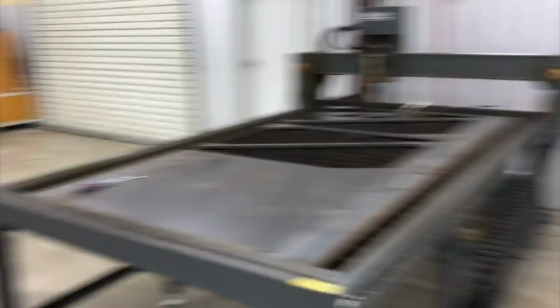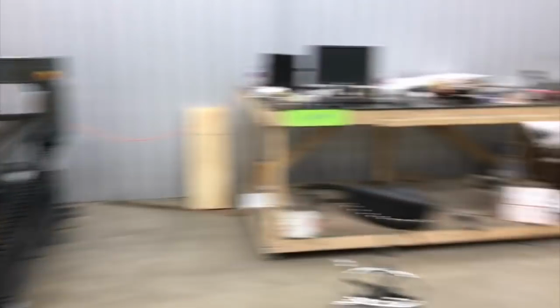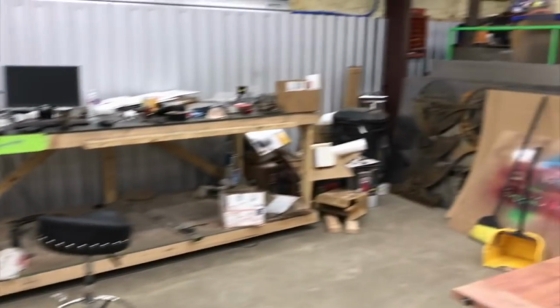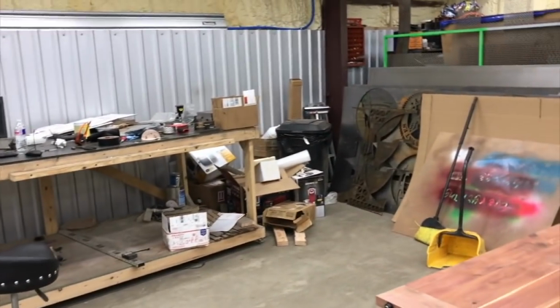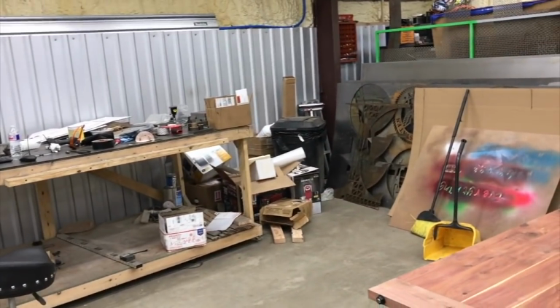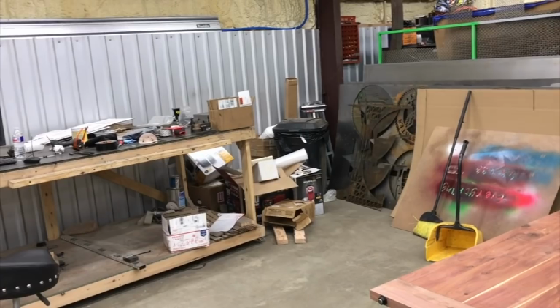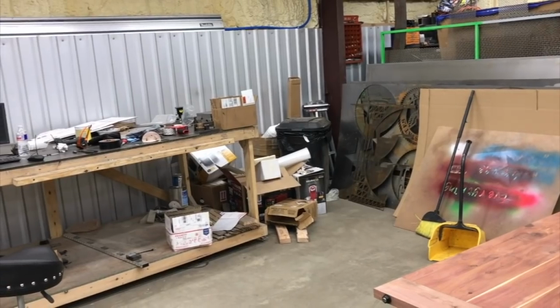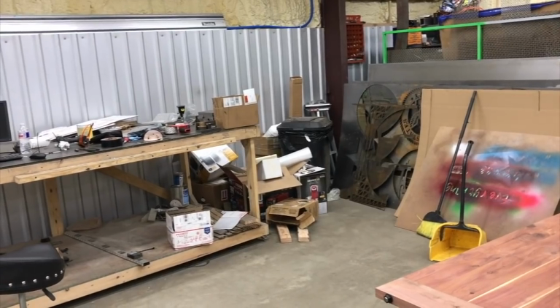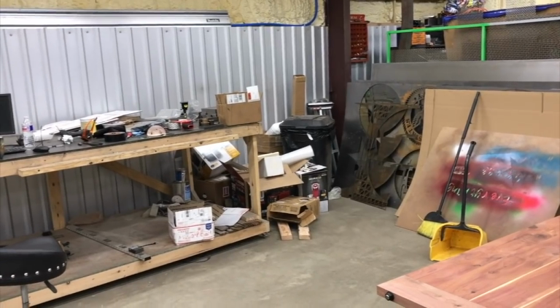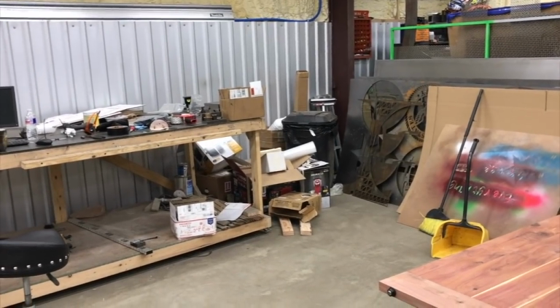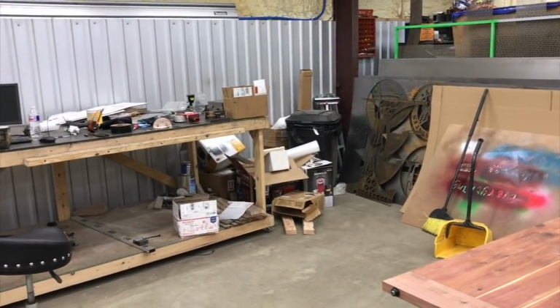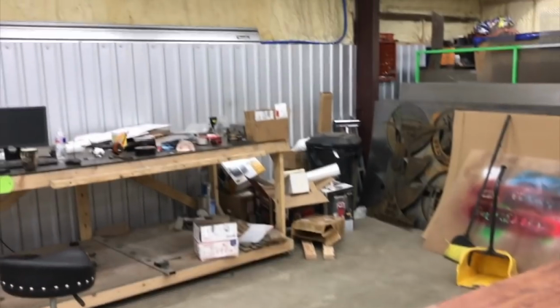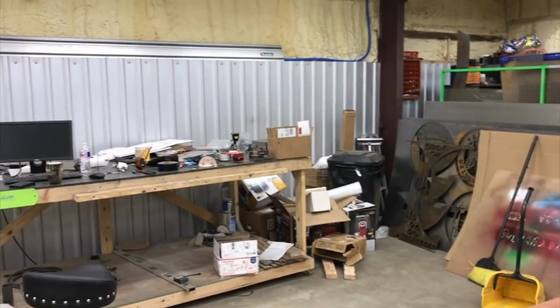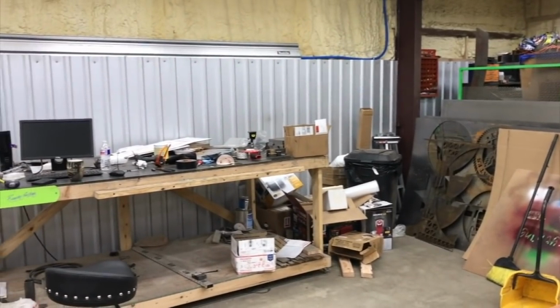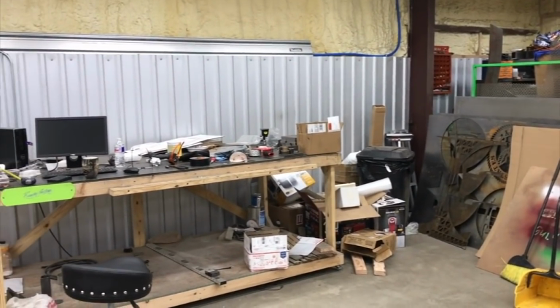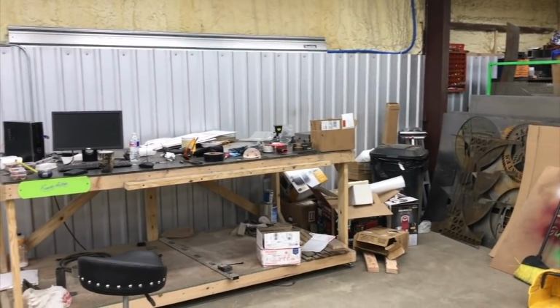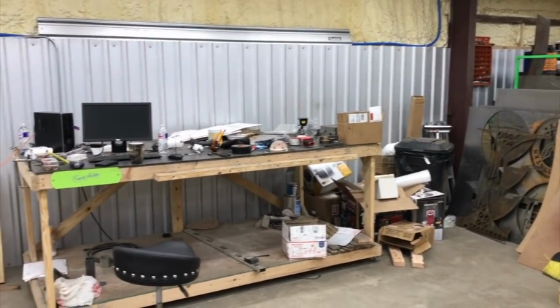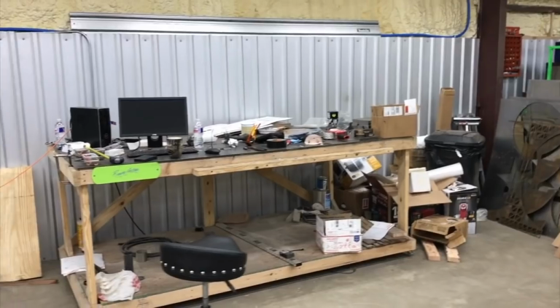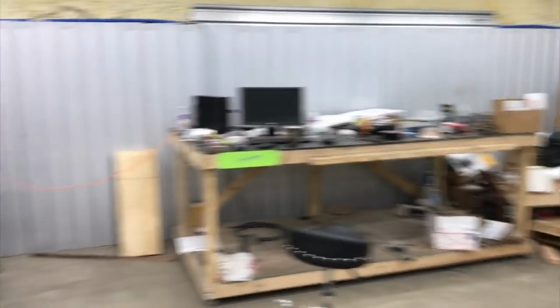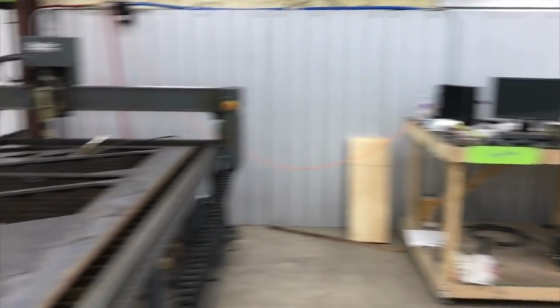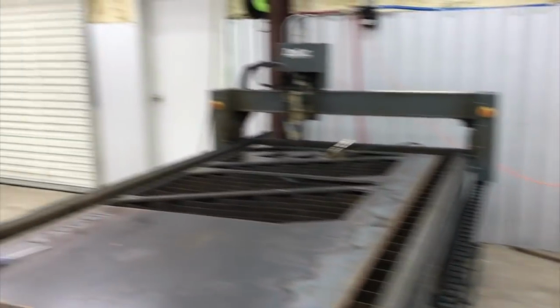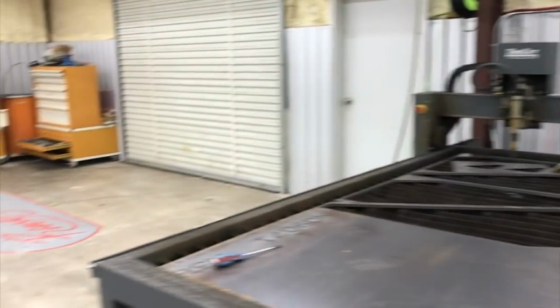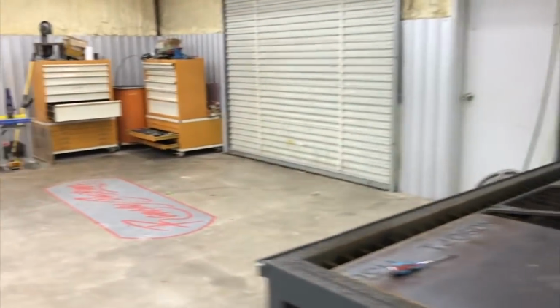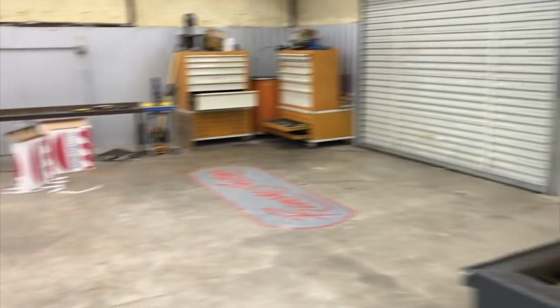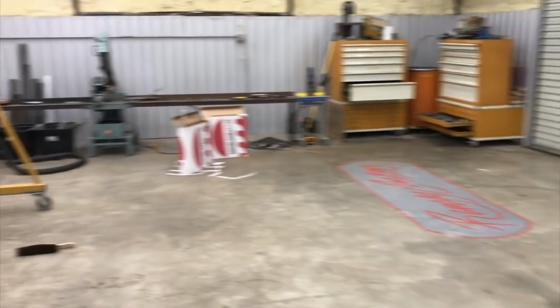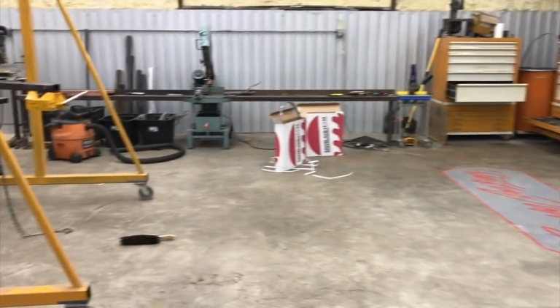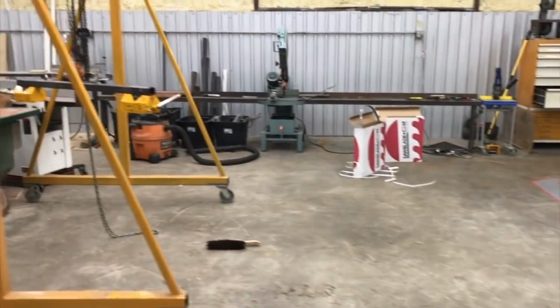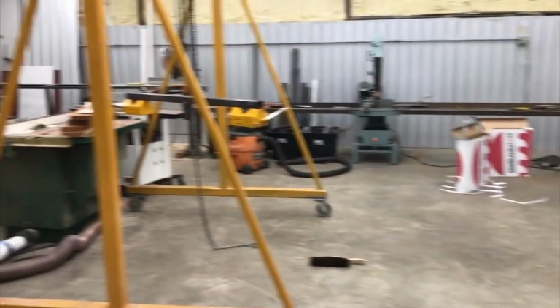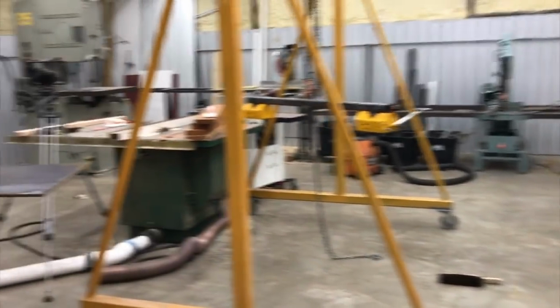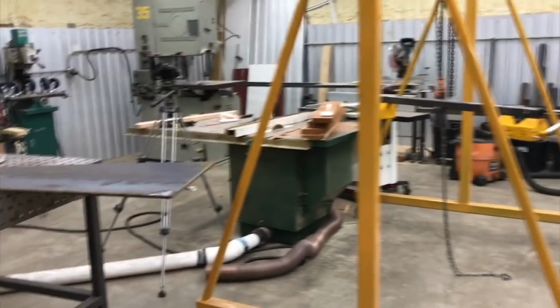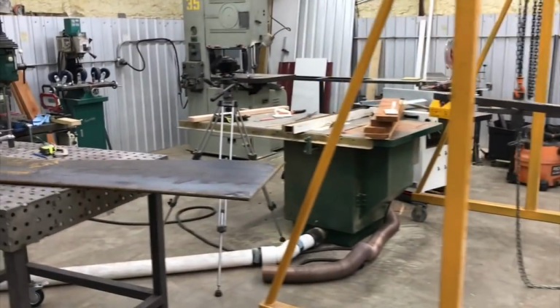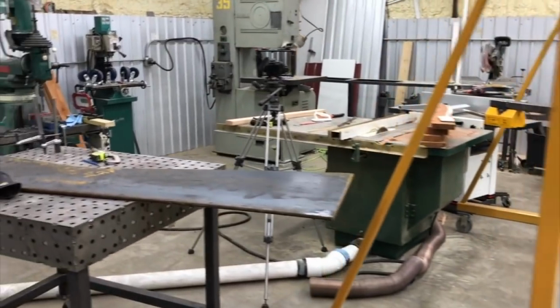I know it looks like trash all stacked over there — it's not, it's empty boxes. I keep explaining that. This is my kind of catch-all table right now. I really need to take a couple hours and clean up good in here. I'll definitely do that this weekend.